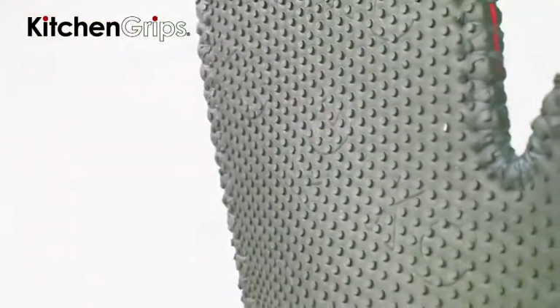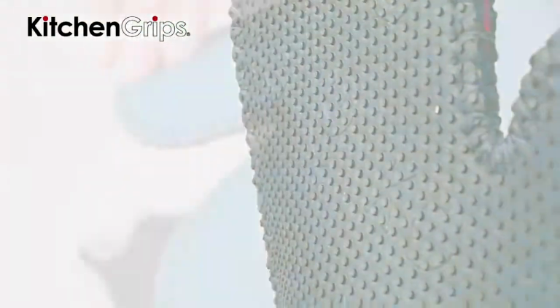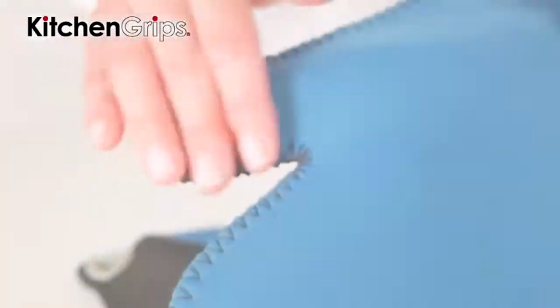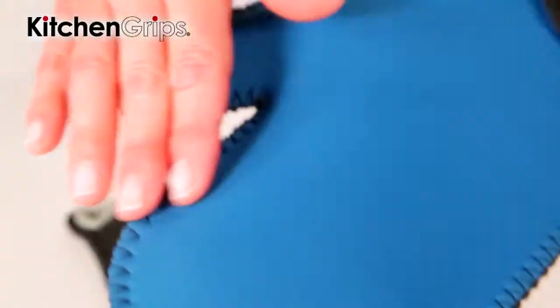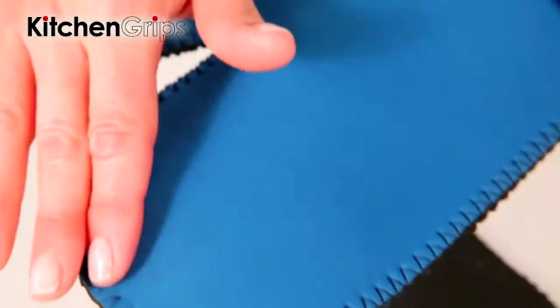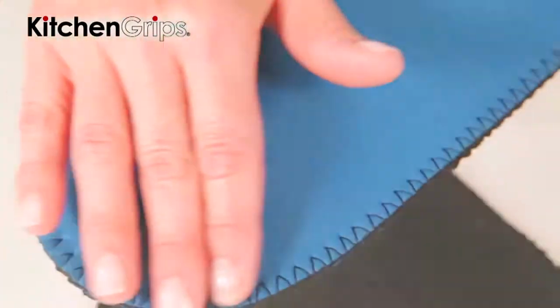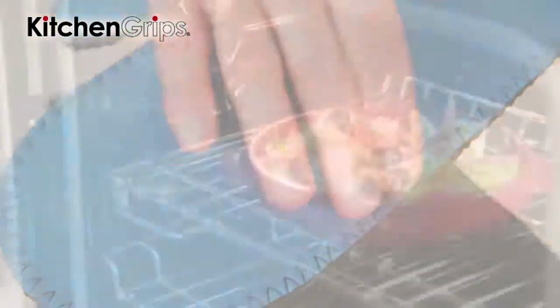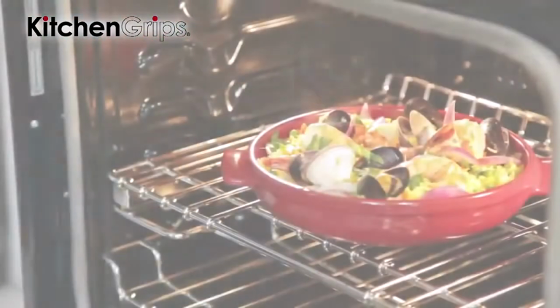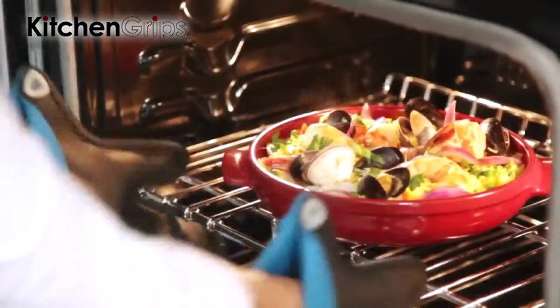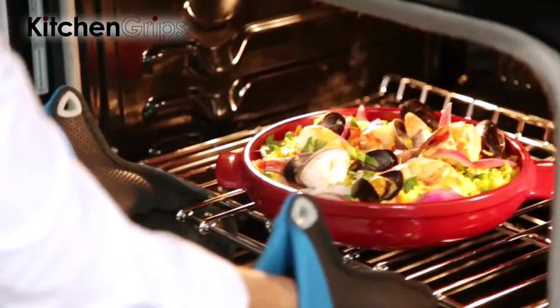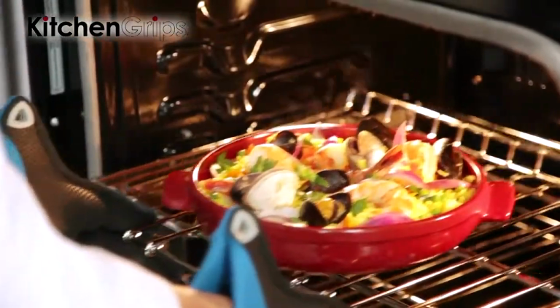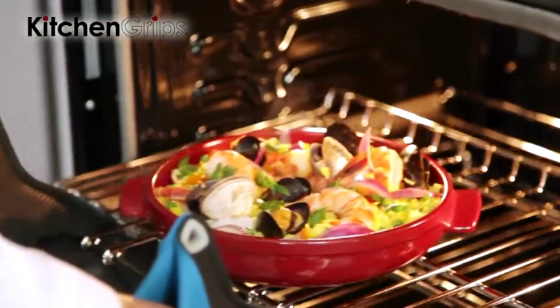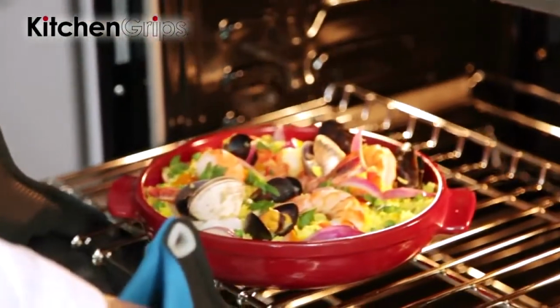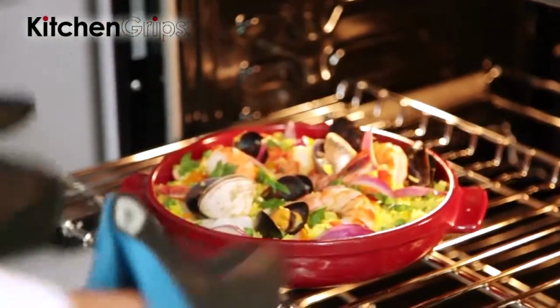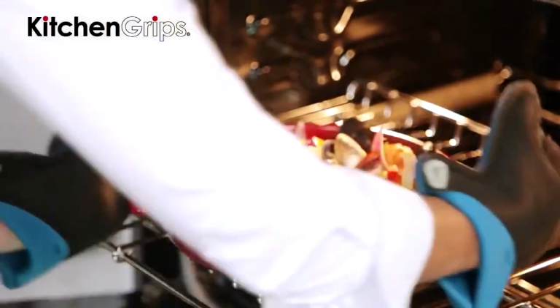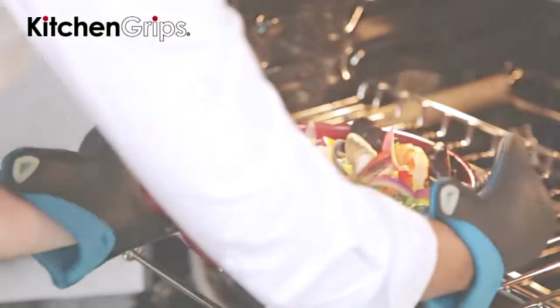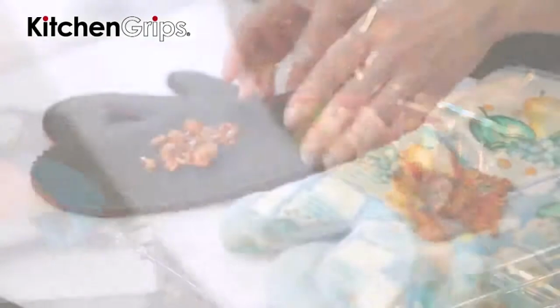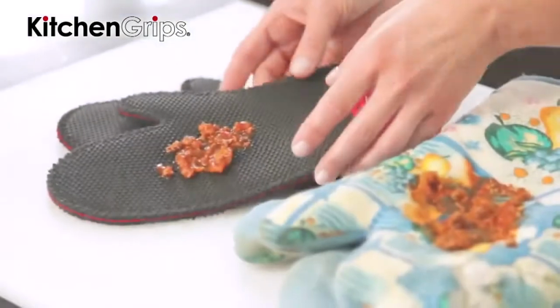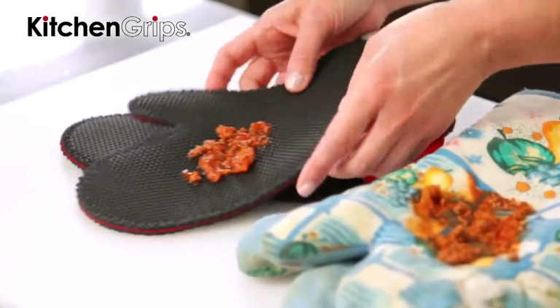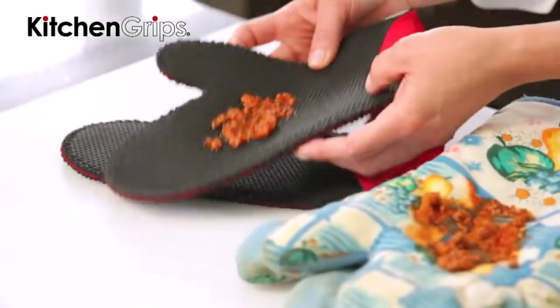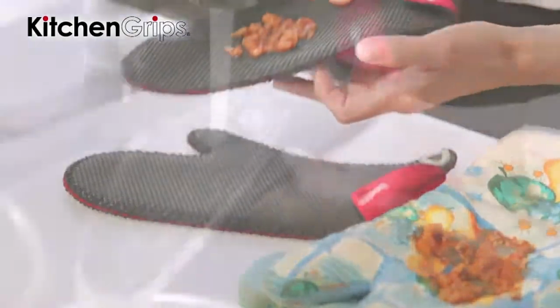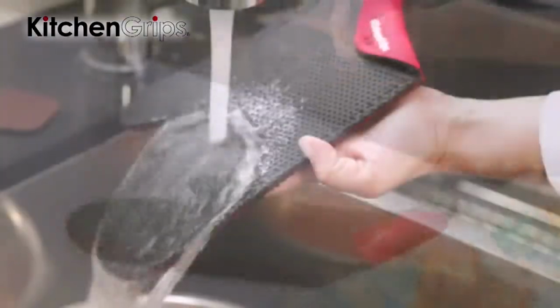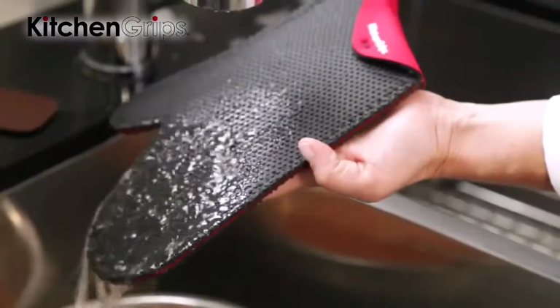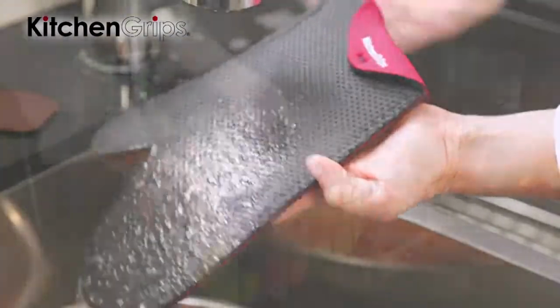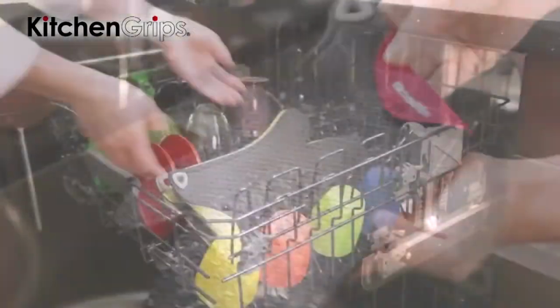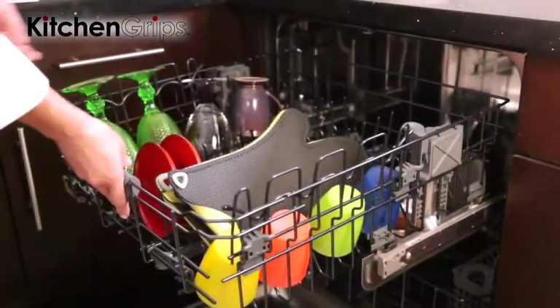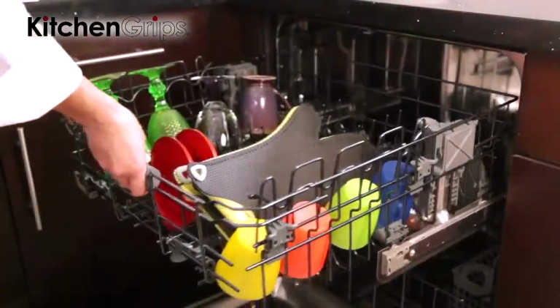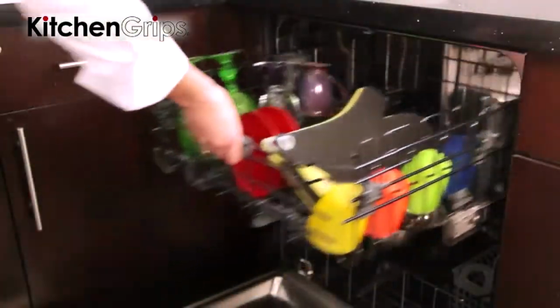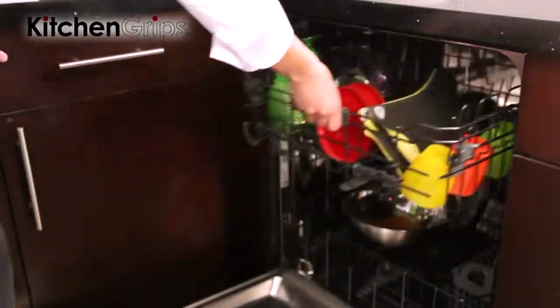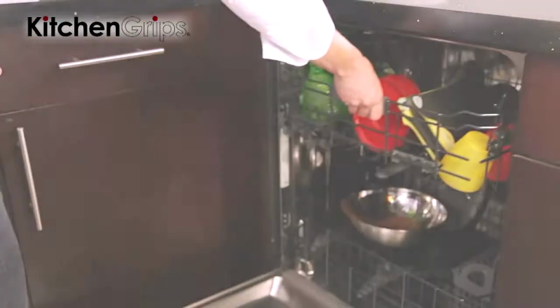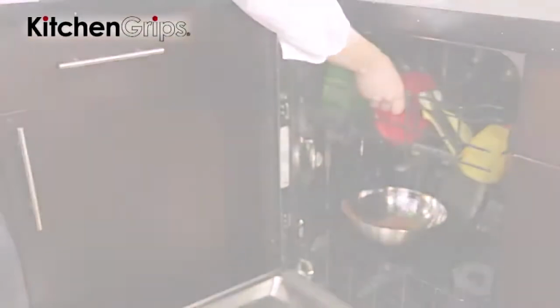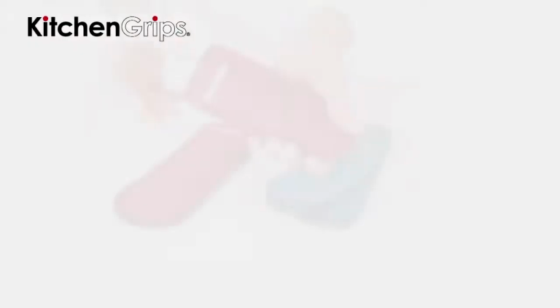Made of Flexiprene, similar in feel to Neoprene, Kitchen Grips mitts are heat resistant up to 500 degrees Fahrenheit, stain resistant, water repellent, and dishwasher safe or easily washed by hand.